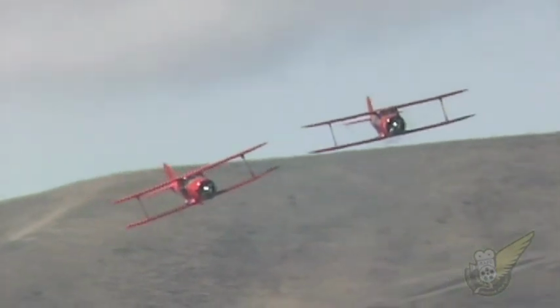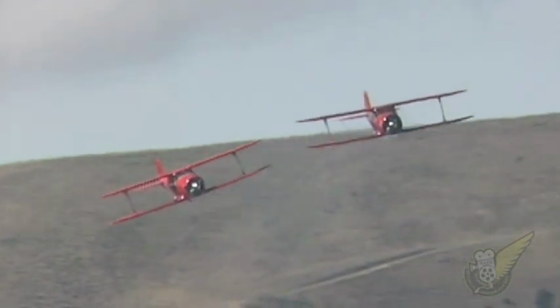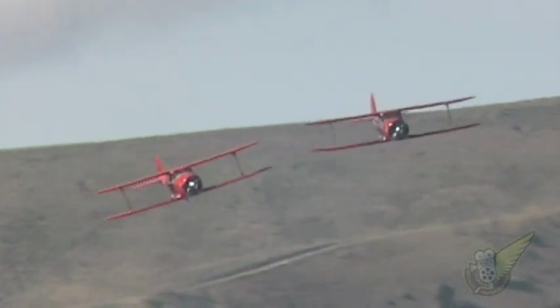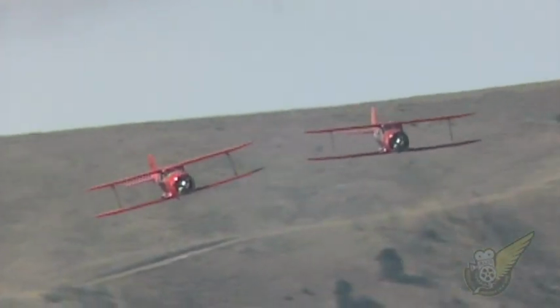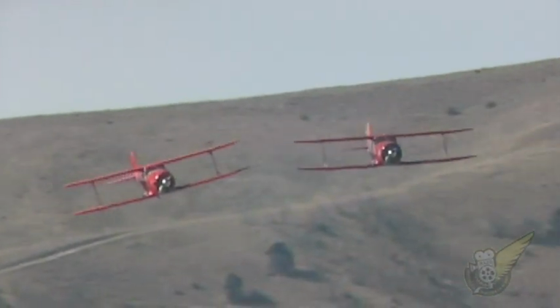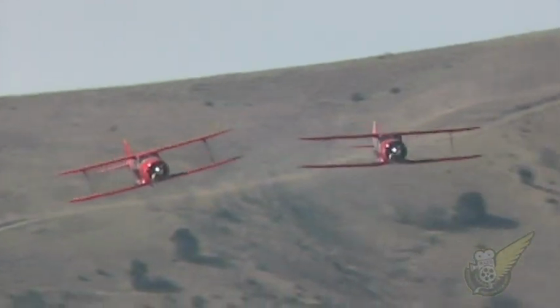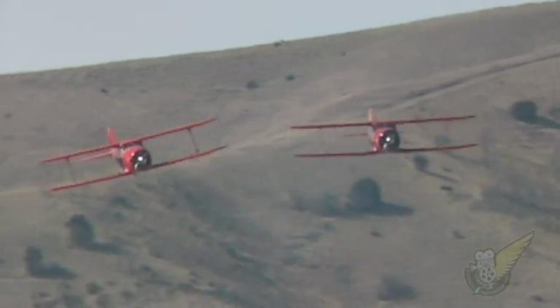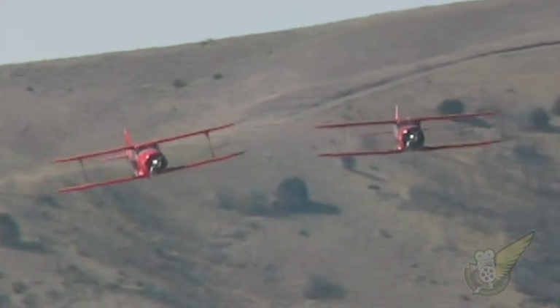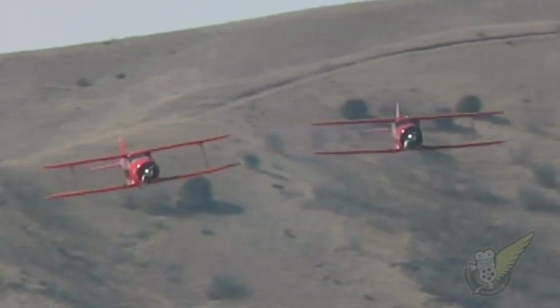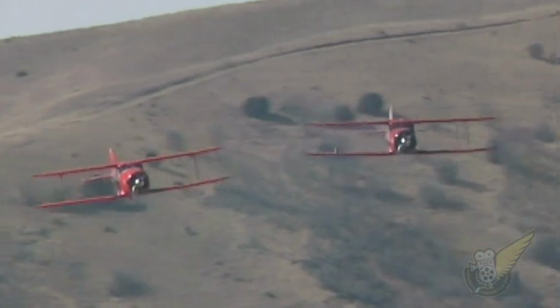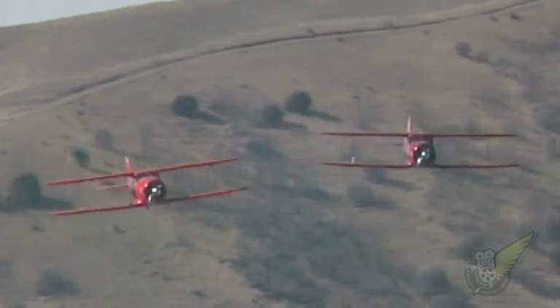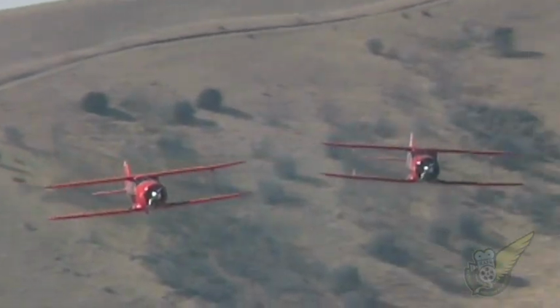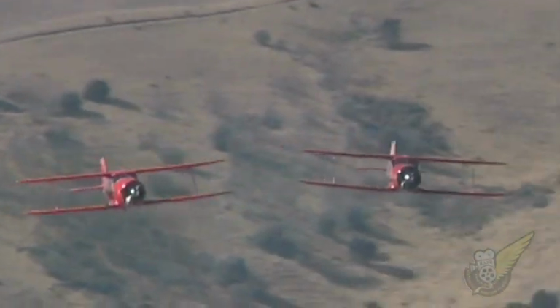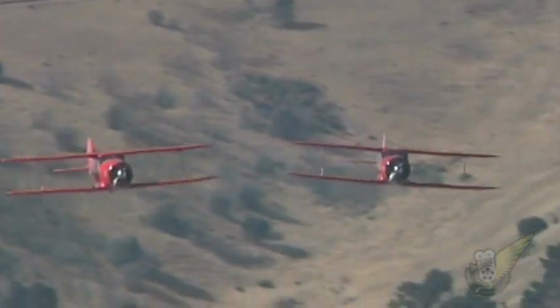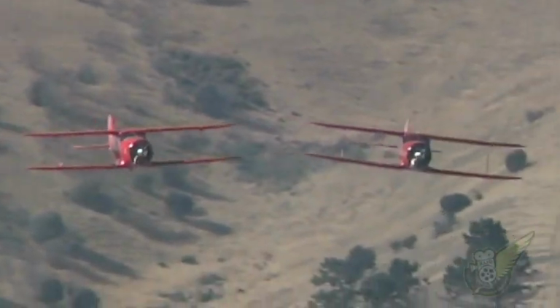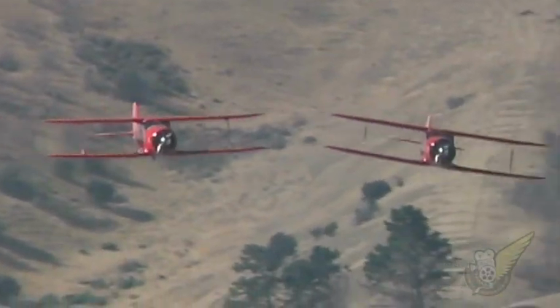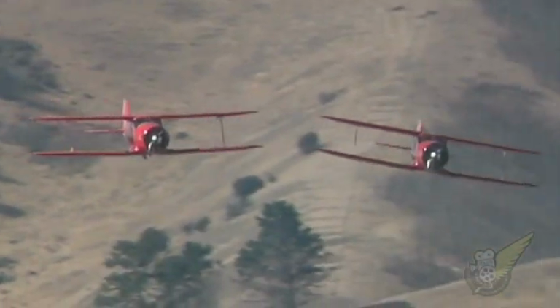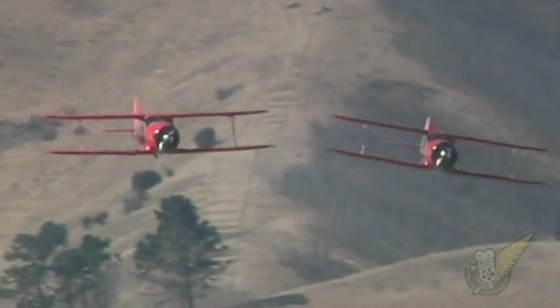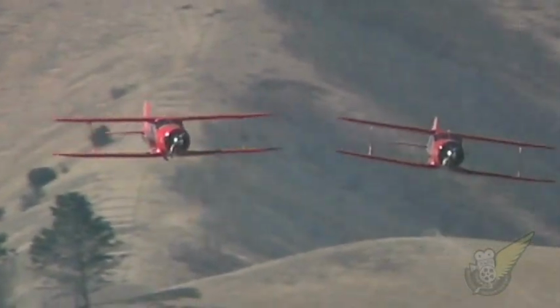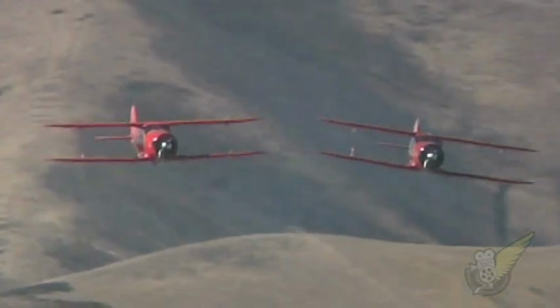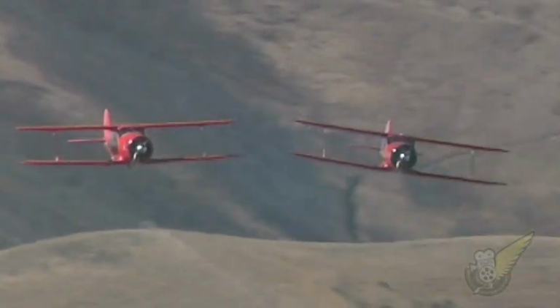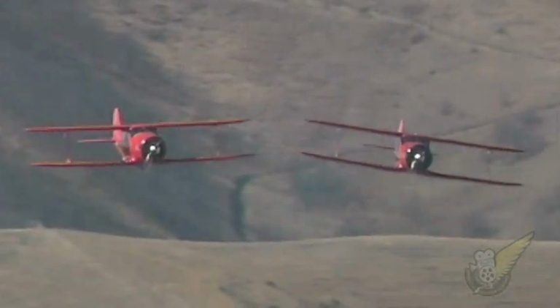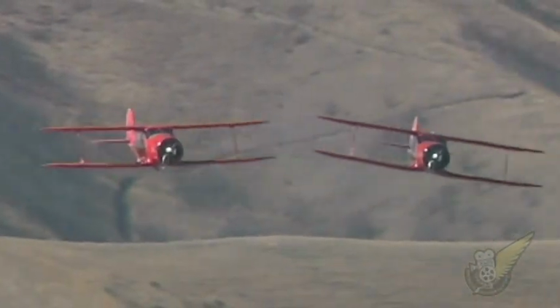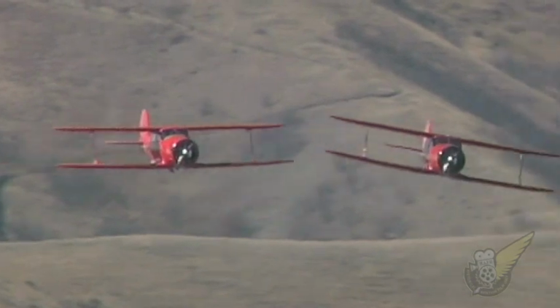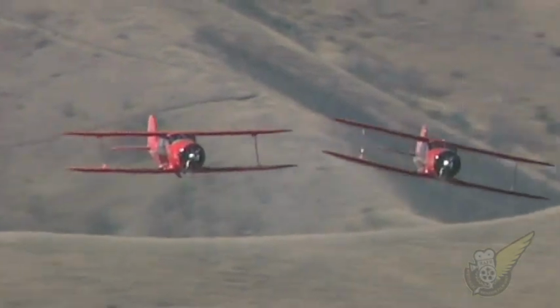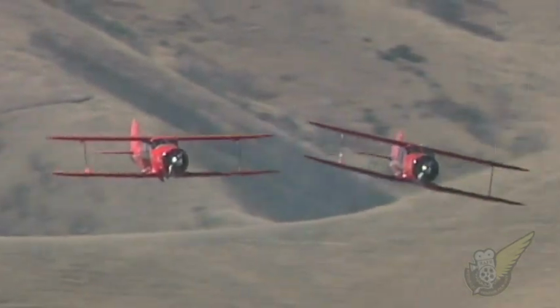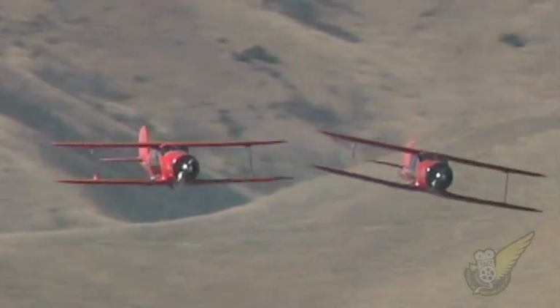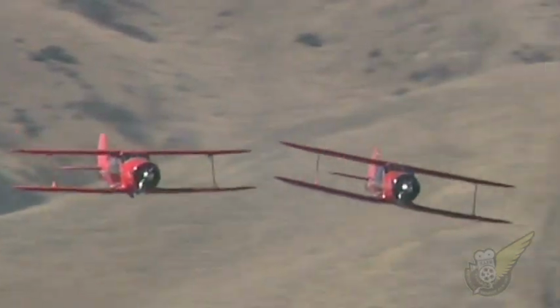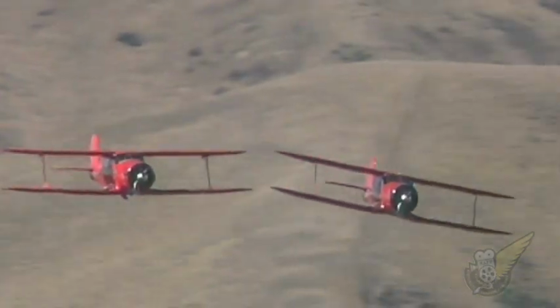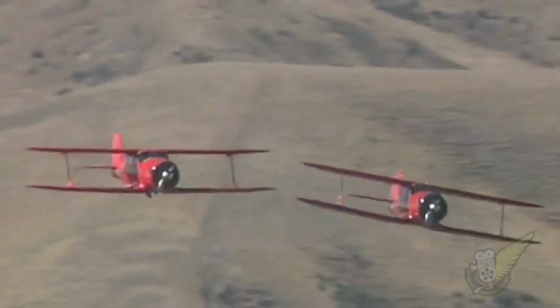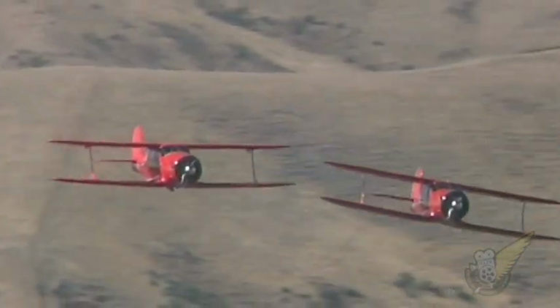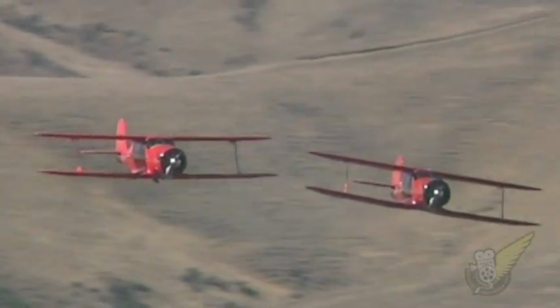In the USA, Walter Beech had been designing aircraft for a number of years. In 1932, he developed the Beech Model 17, later to become known as the Beech Staggerwing.